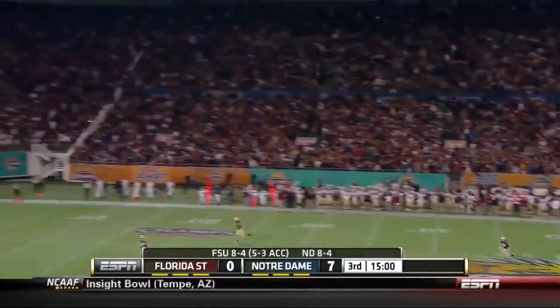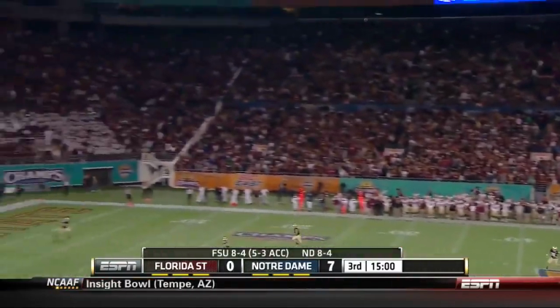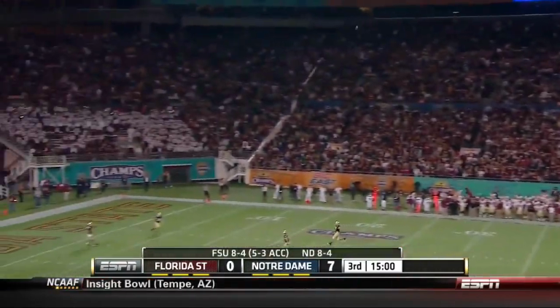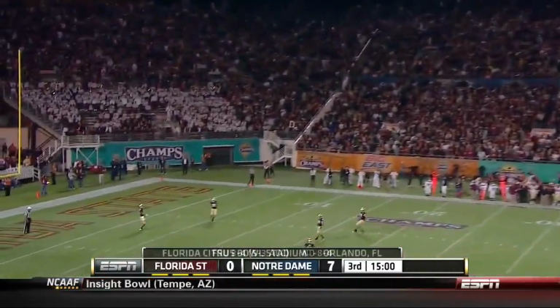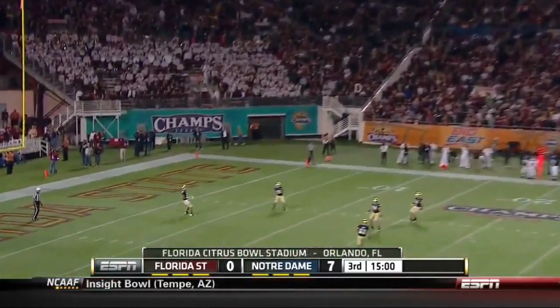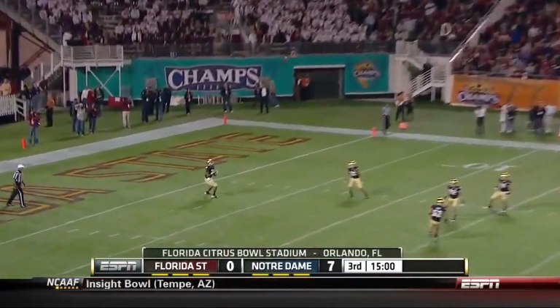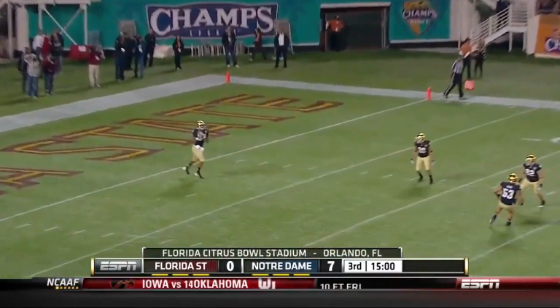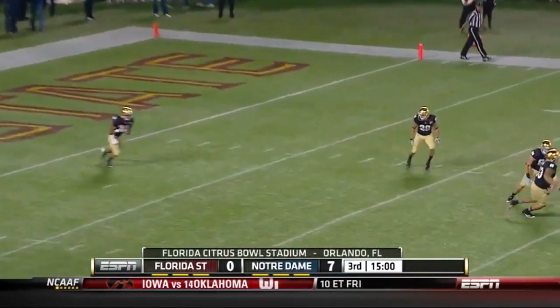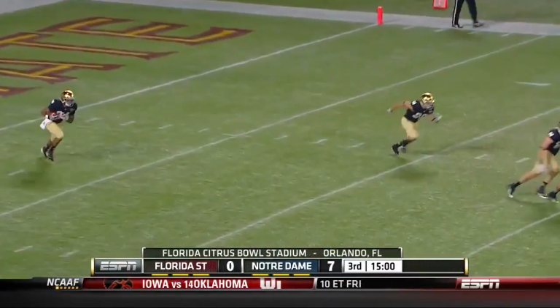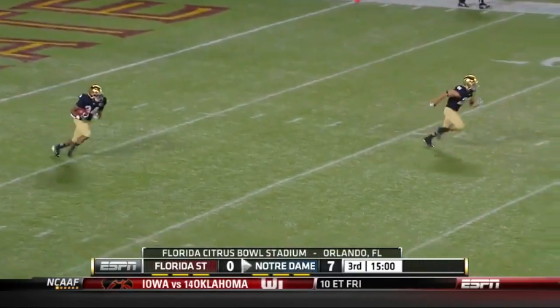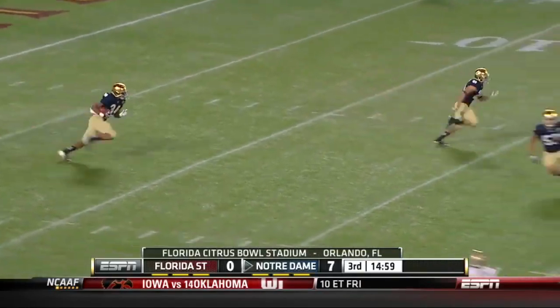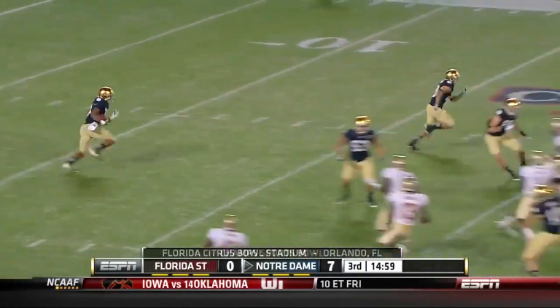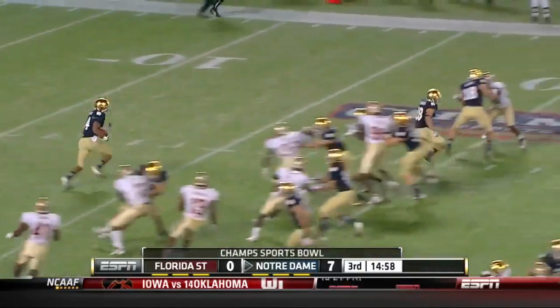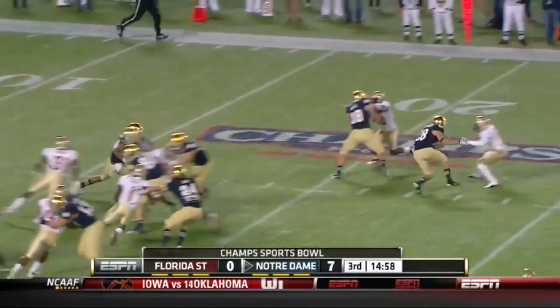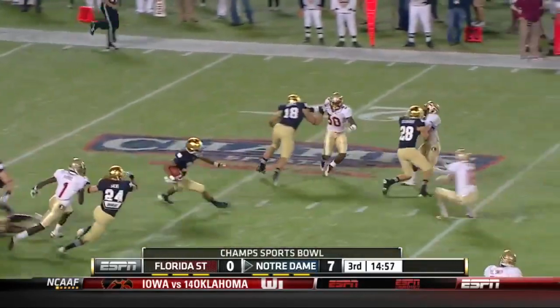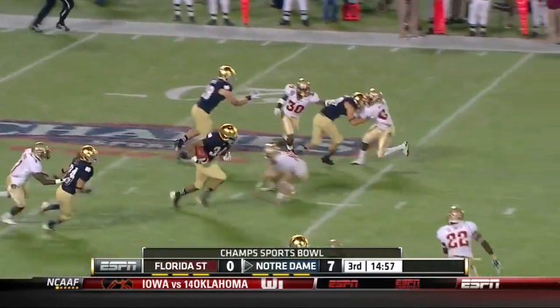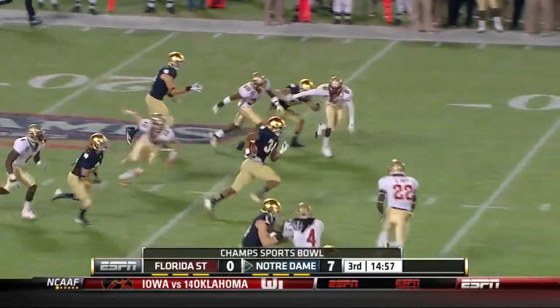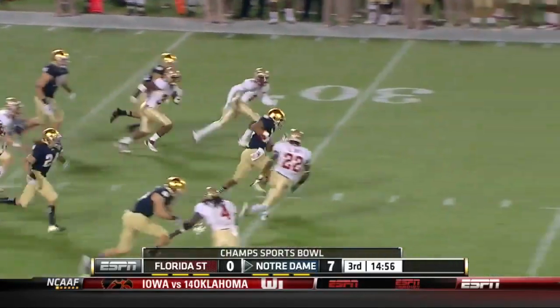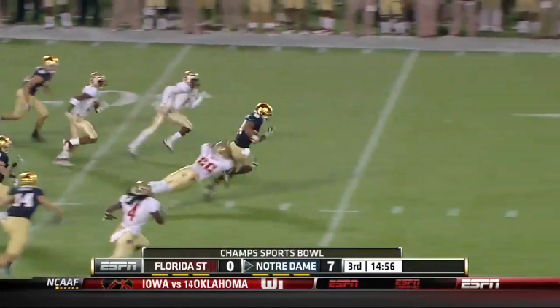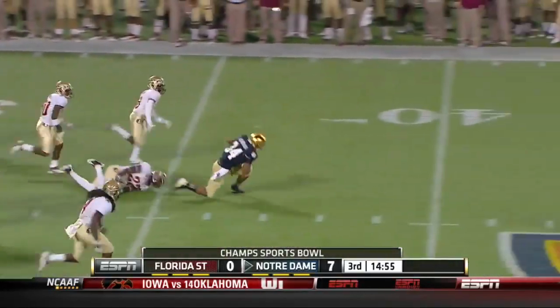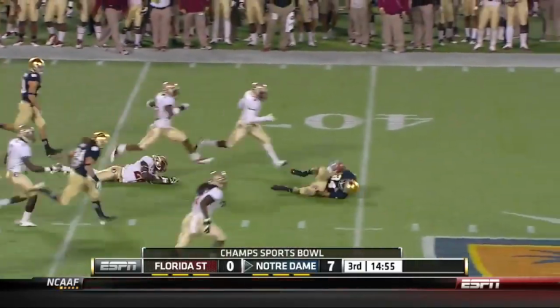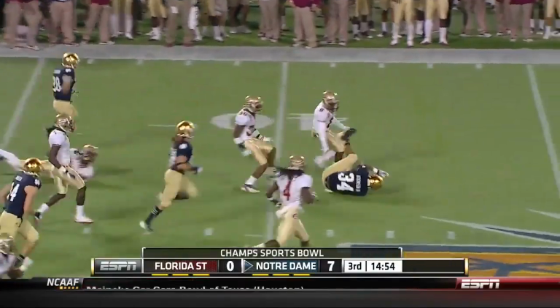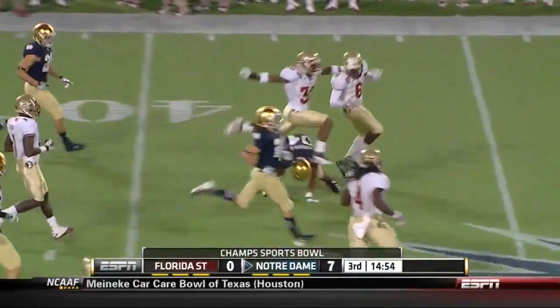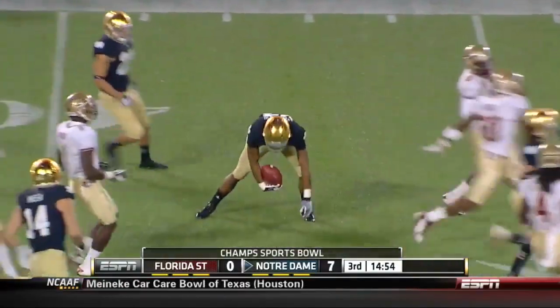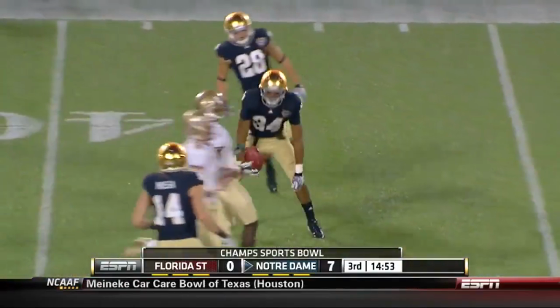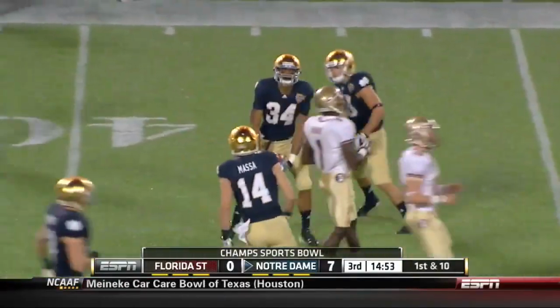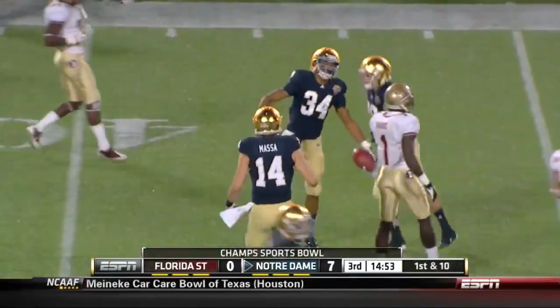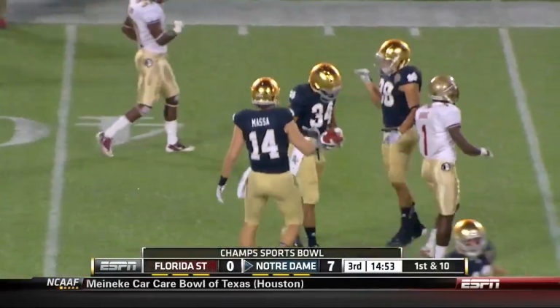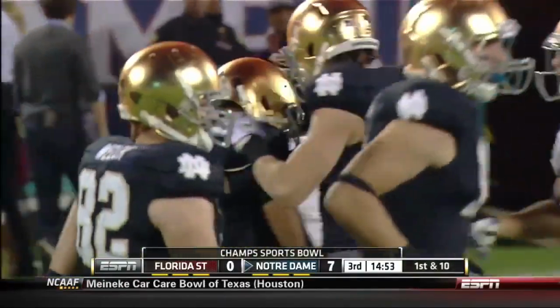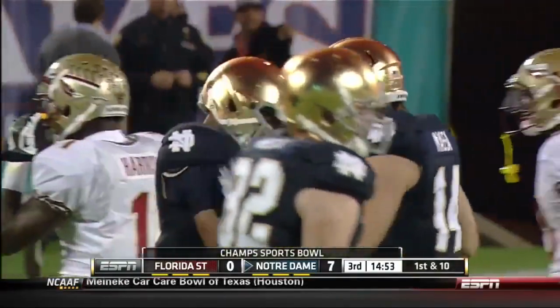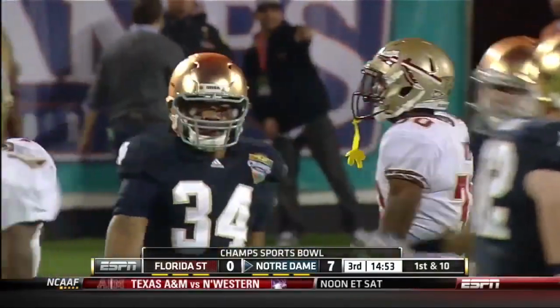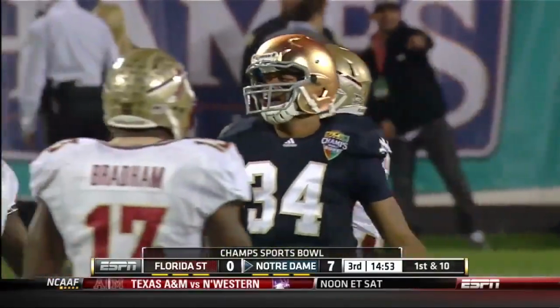Notre Dame getting the ball to start things off — George Atkinson the Third, the freshman speed star. Watch out for Atkinson — just tripped up though, beyond the thirty-five yard line. When you have Rhodes out of the game, Red Reed goes five-eight. Second and ten.